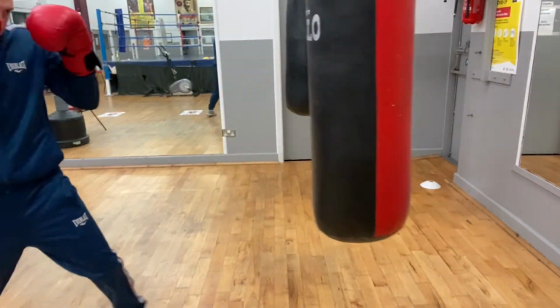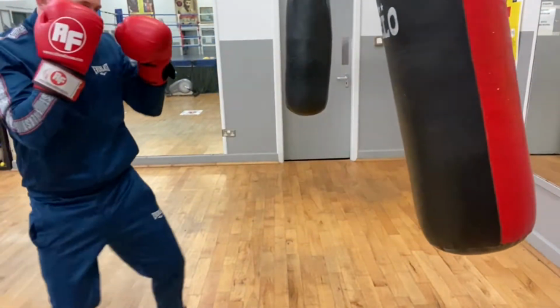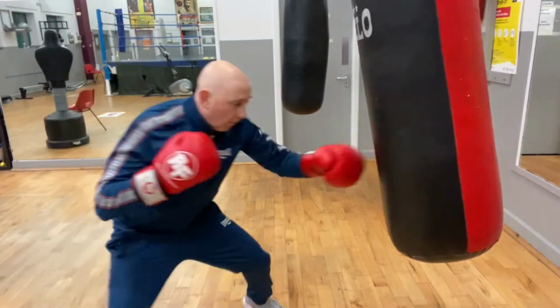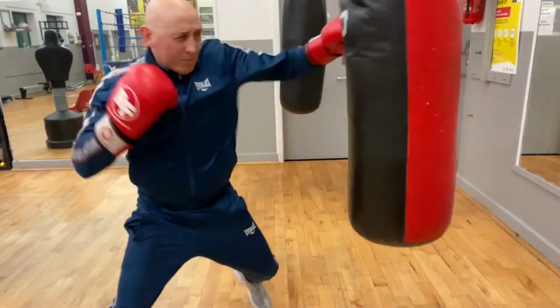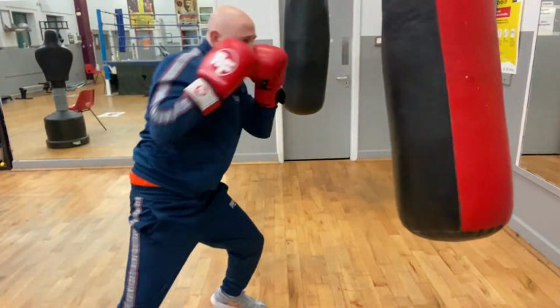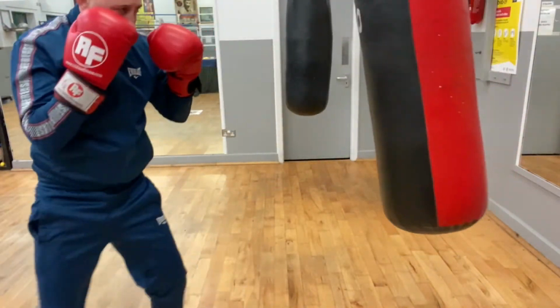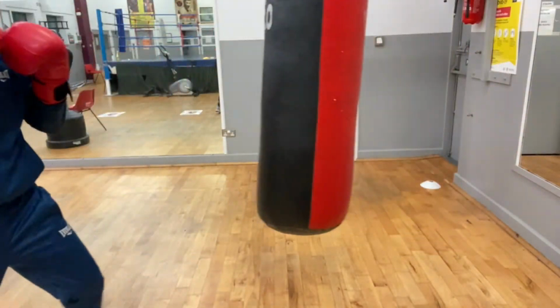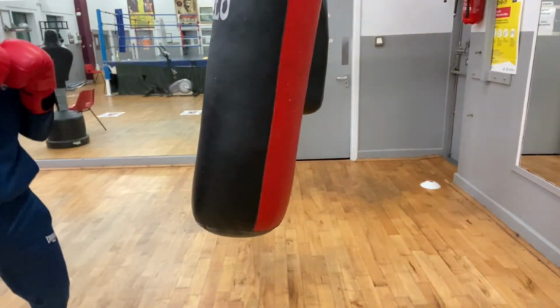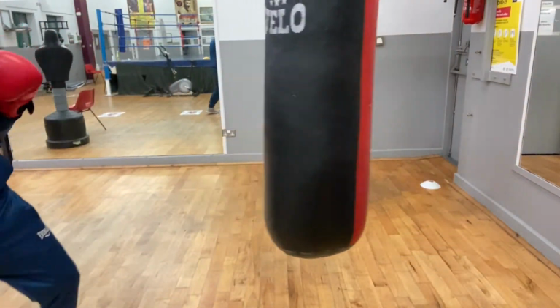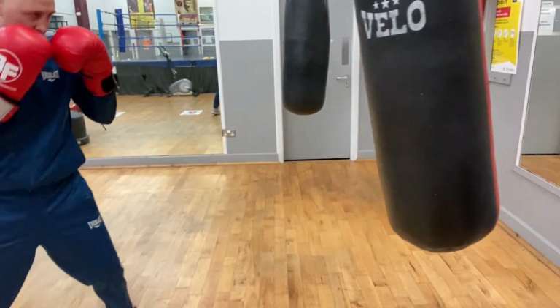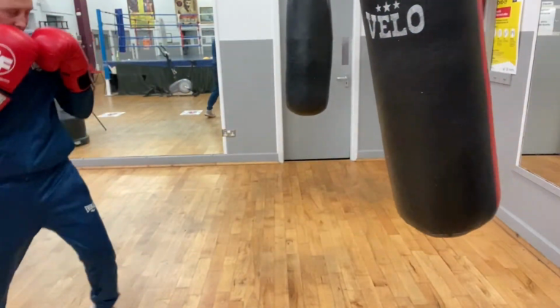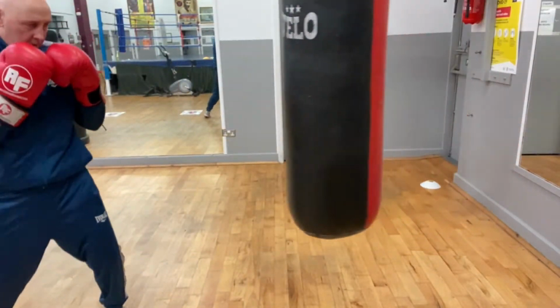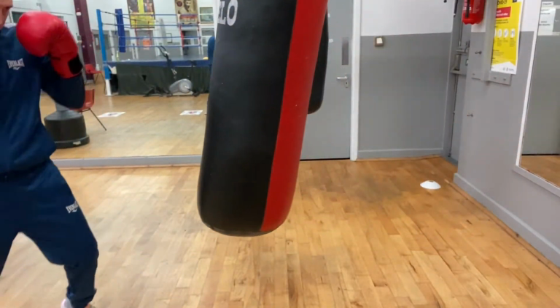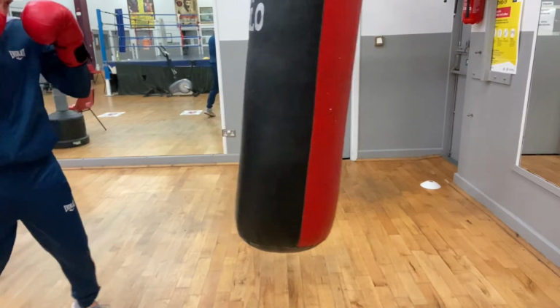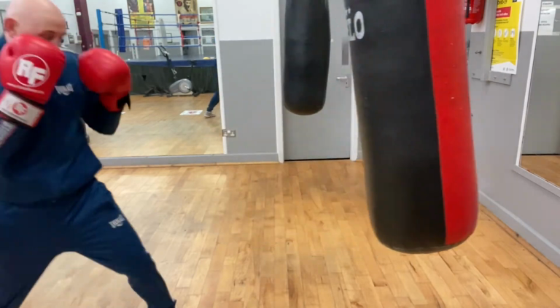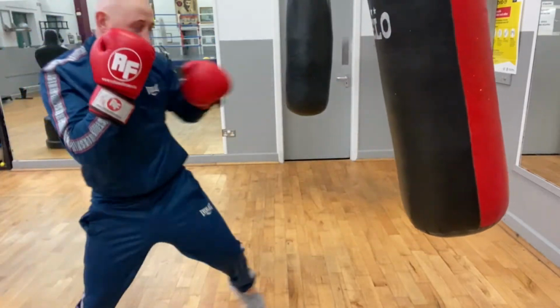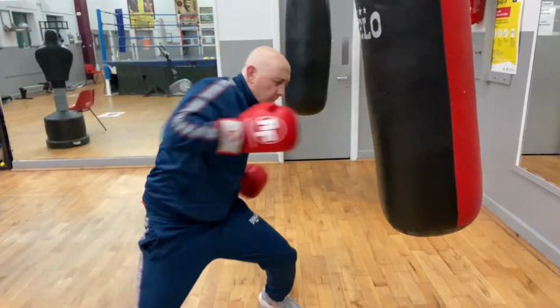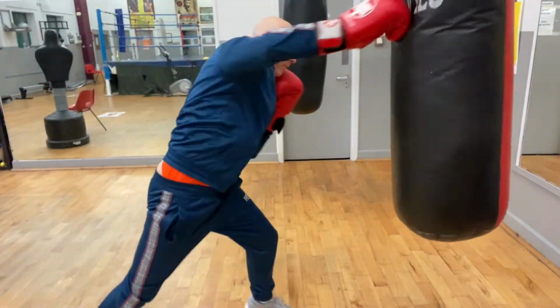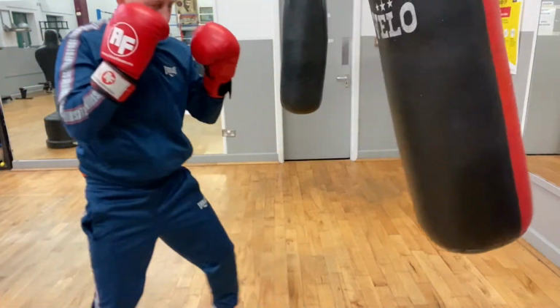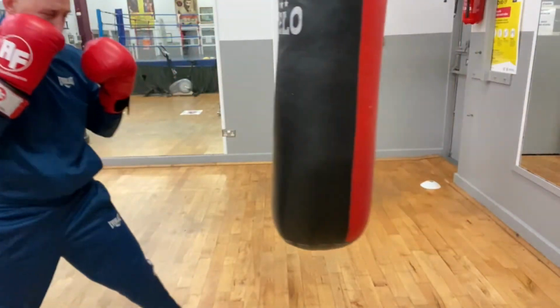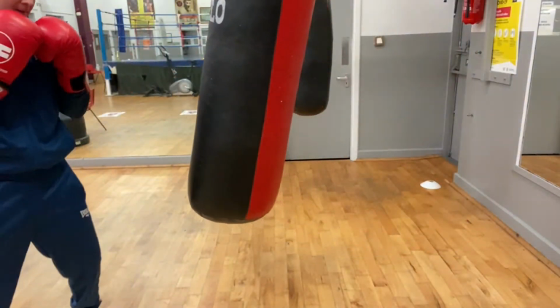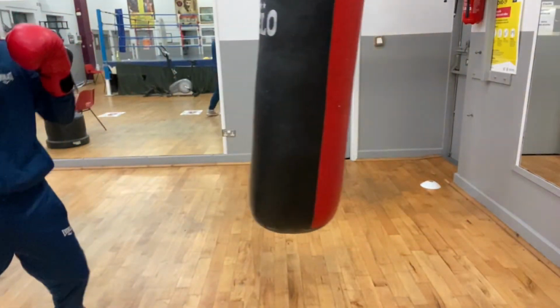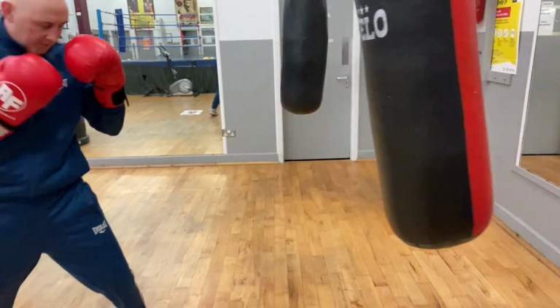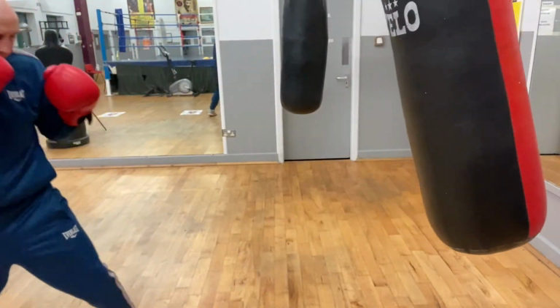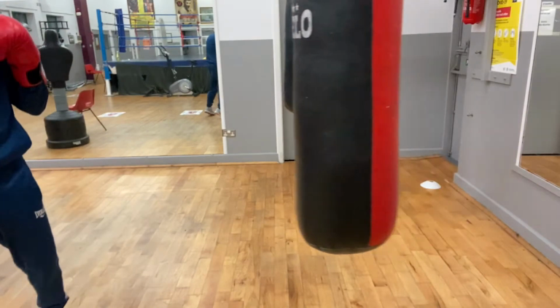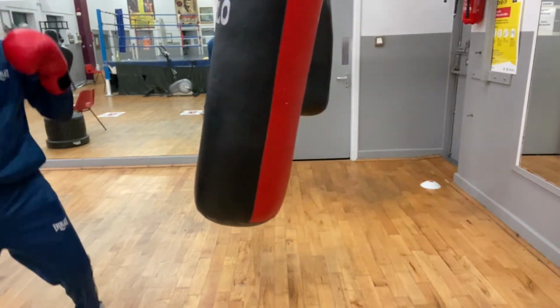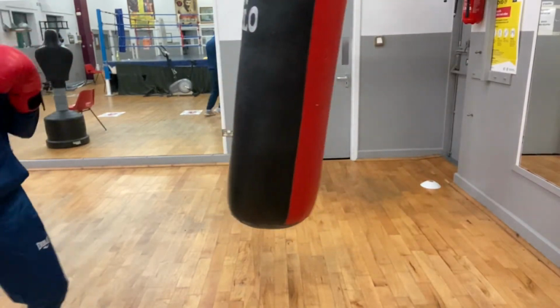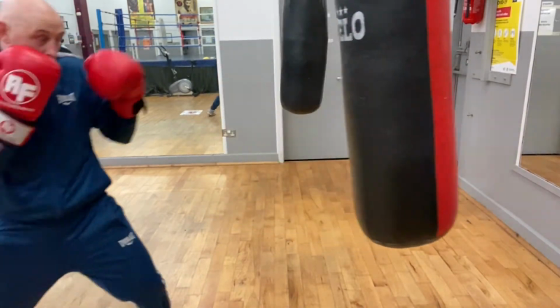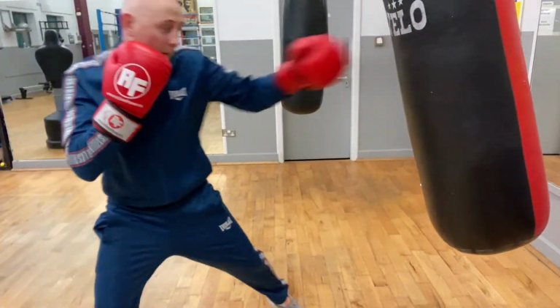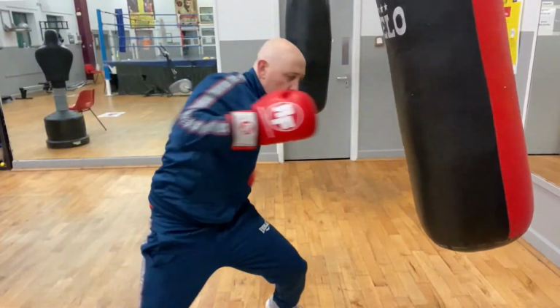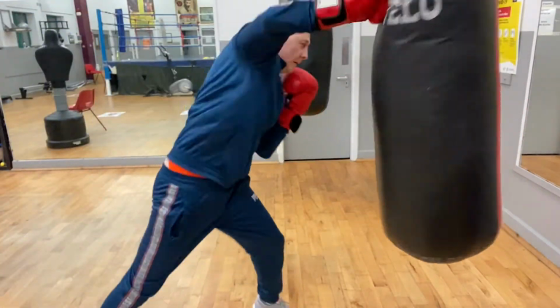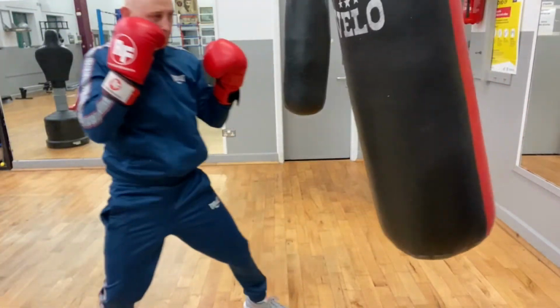Getting that correct distance and range between those punches. Jab, backhand, lead uppercut, backhand — again creating the correct distance between those punches.